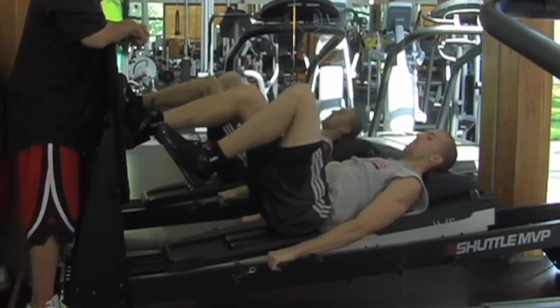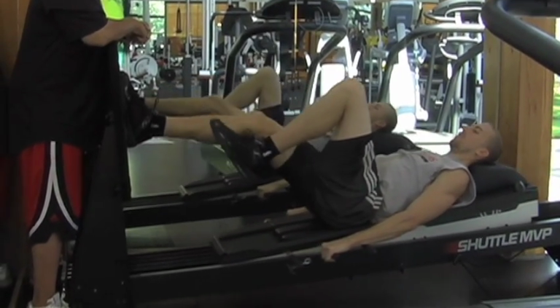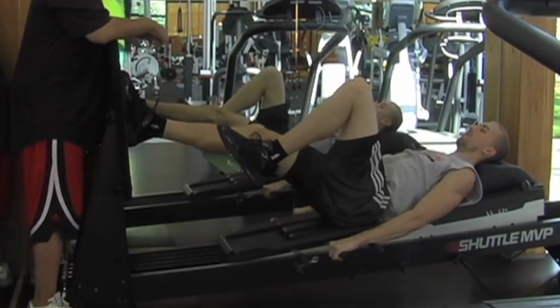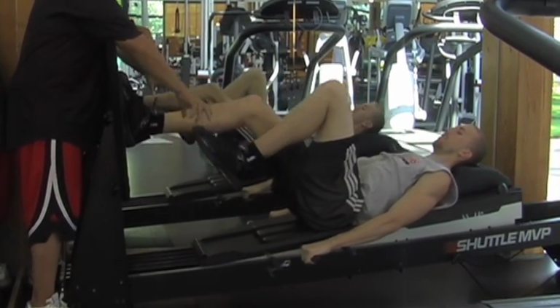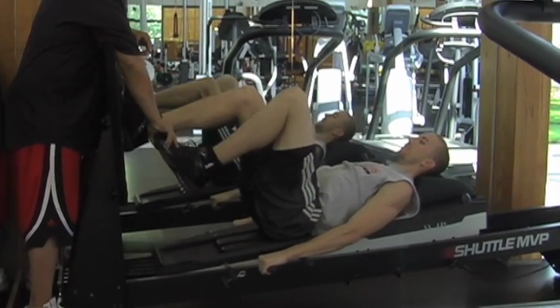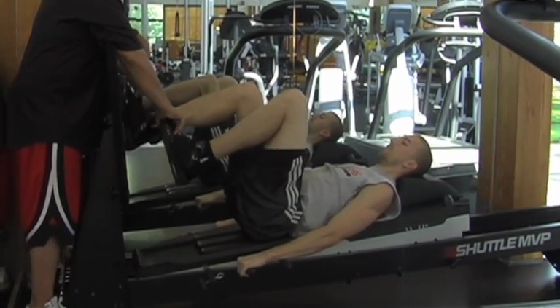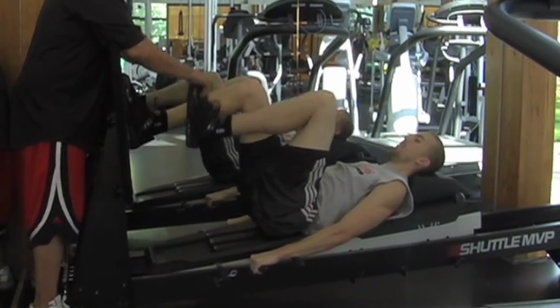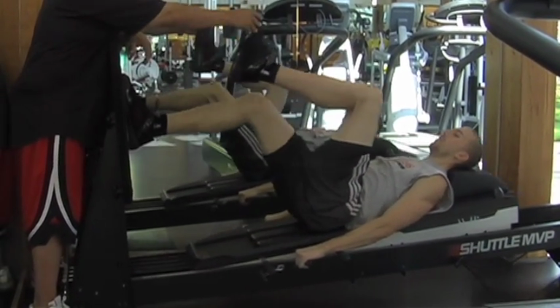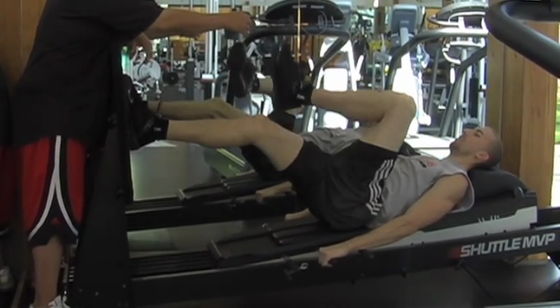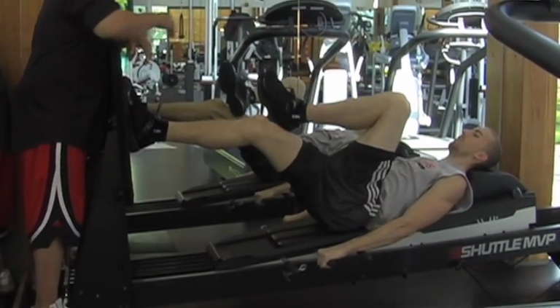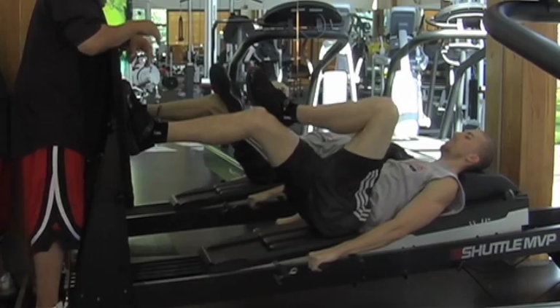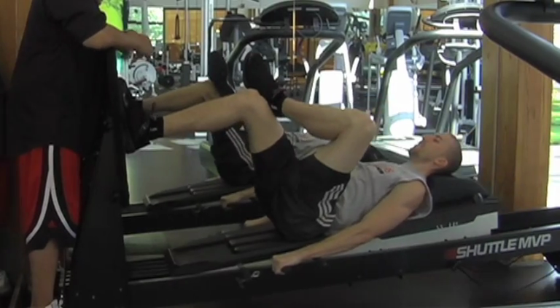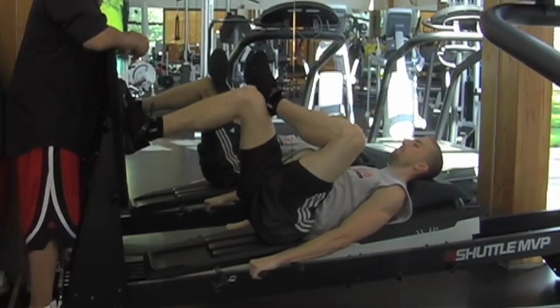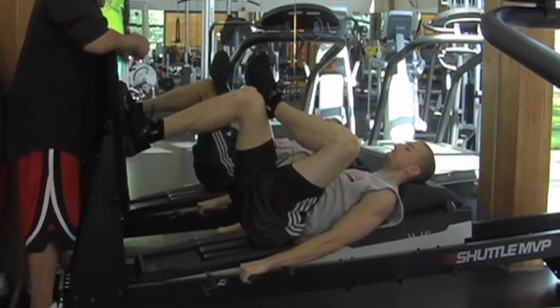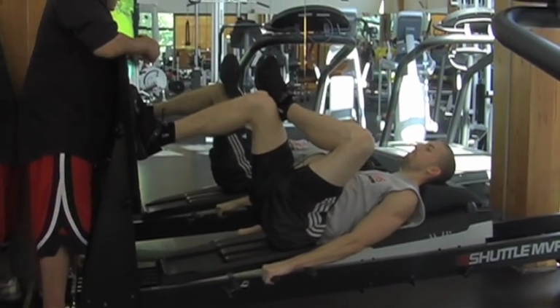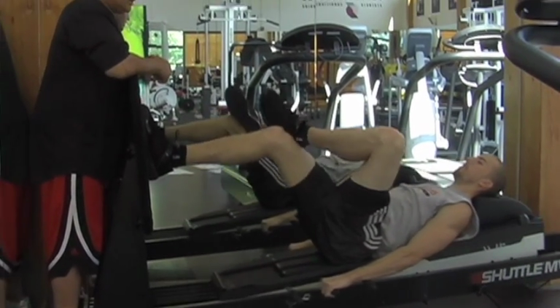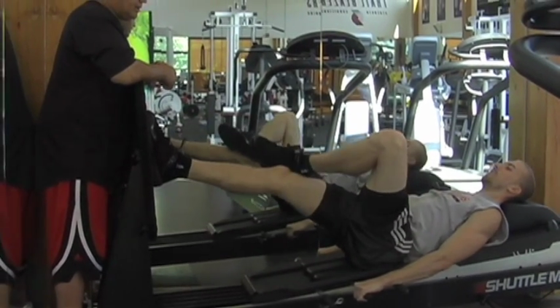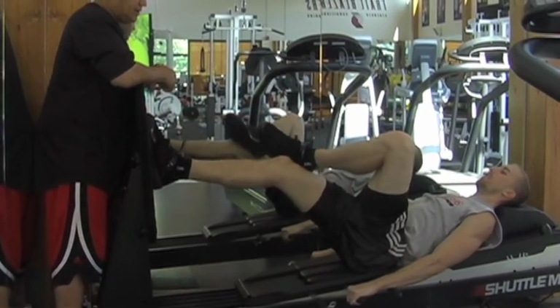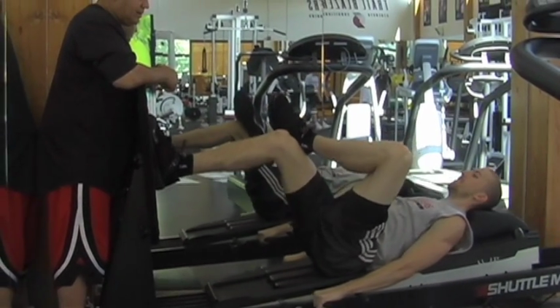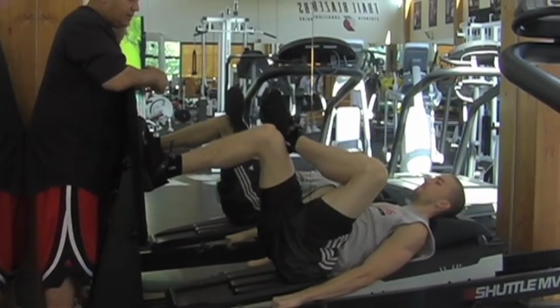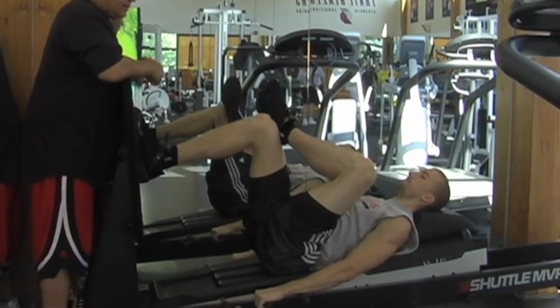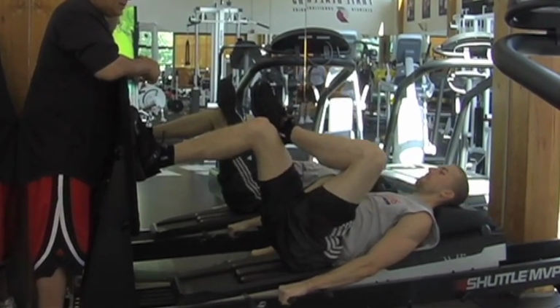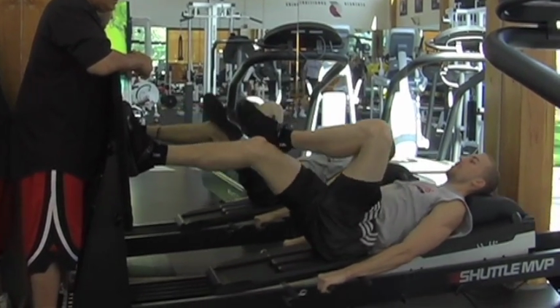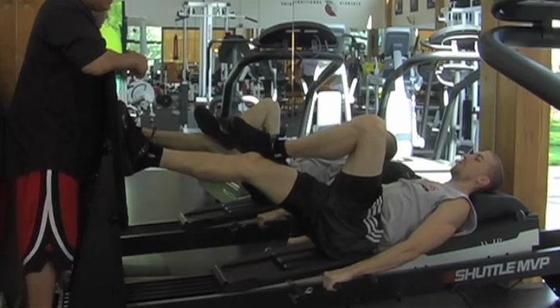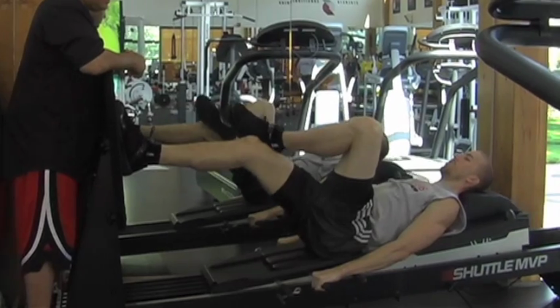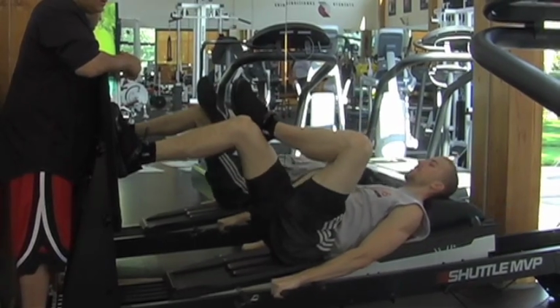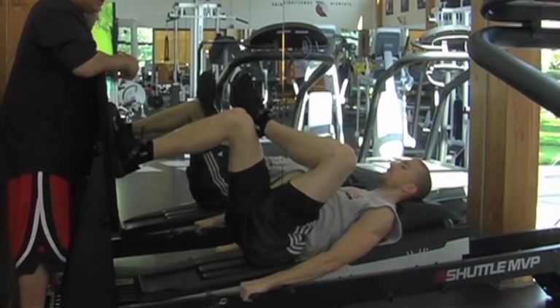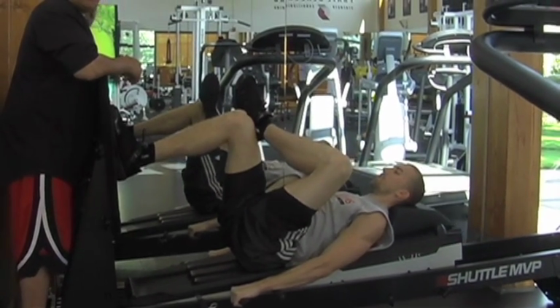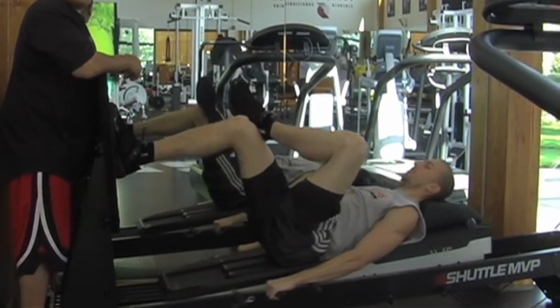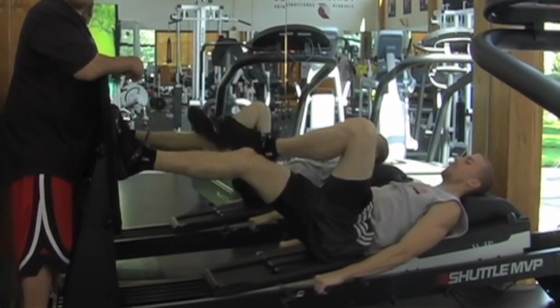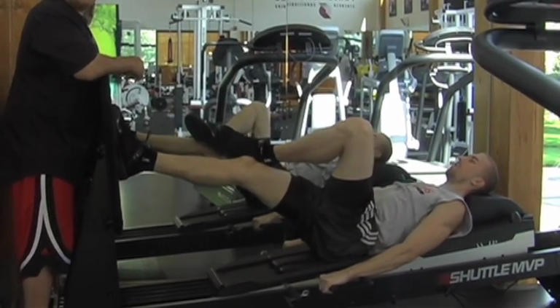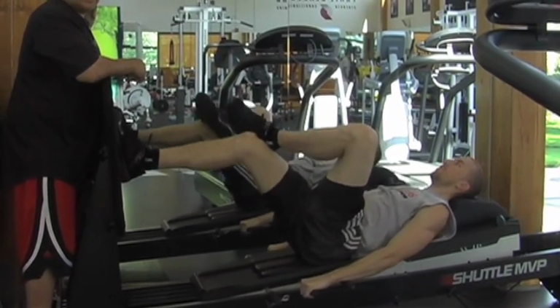From the single-leg position, he's going to cross over the leg, kind of hit that hip a little bit, in a single-leg position. This is a great pre-practice warm-up for our guys.